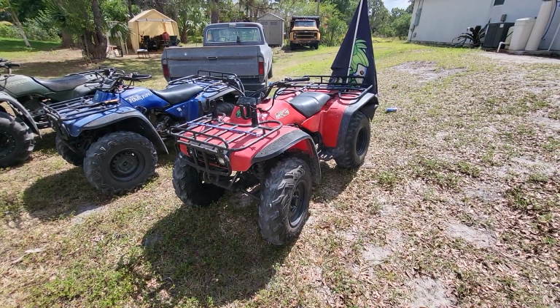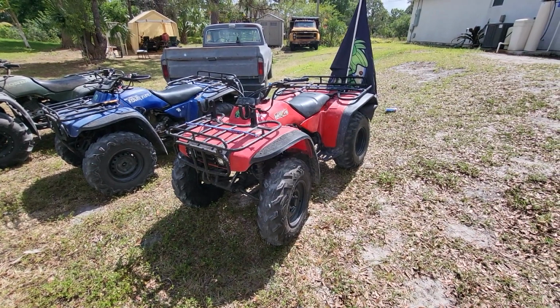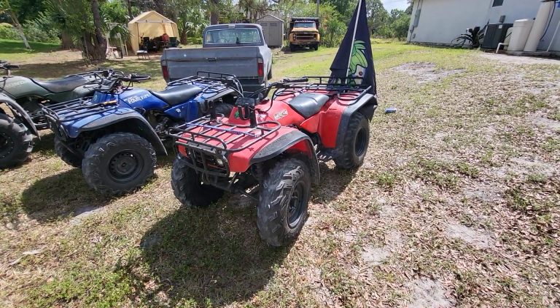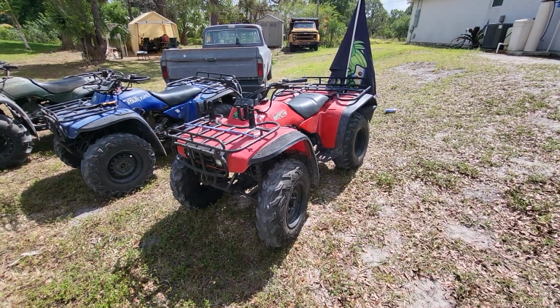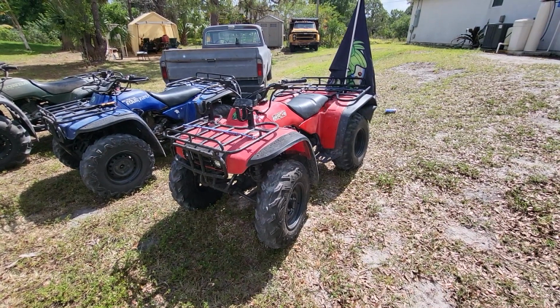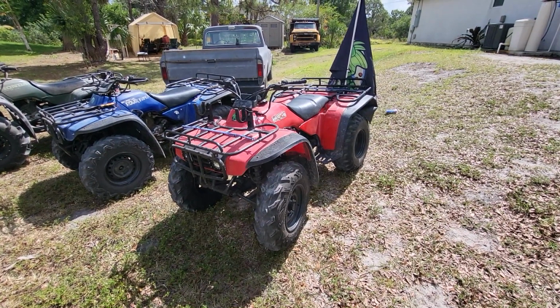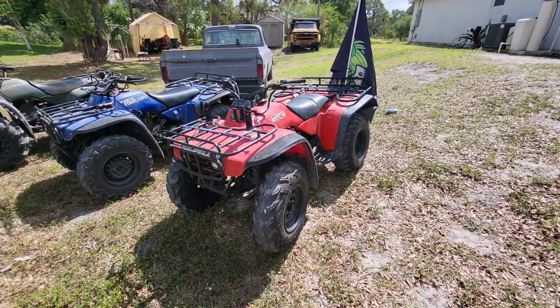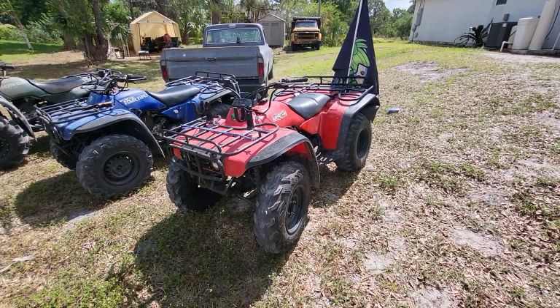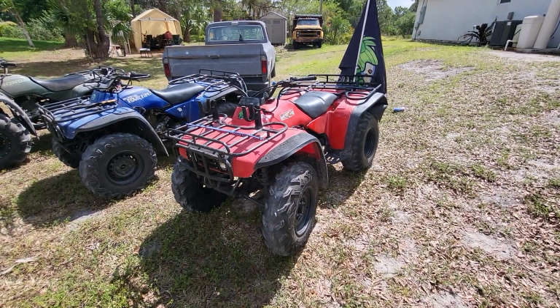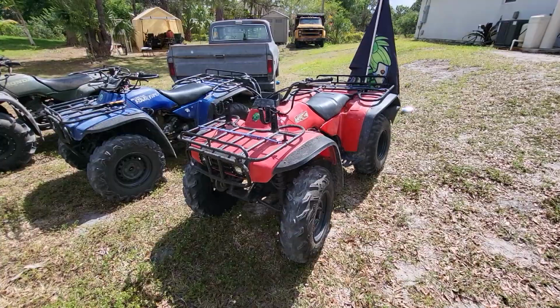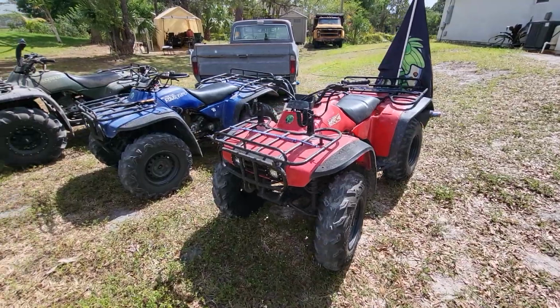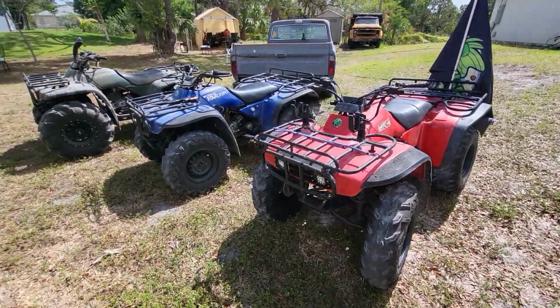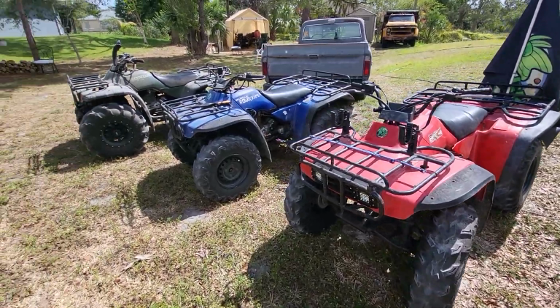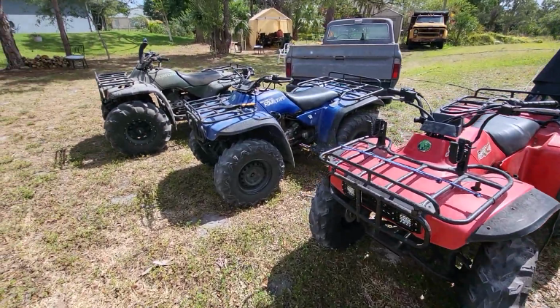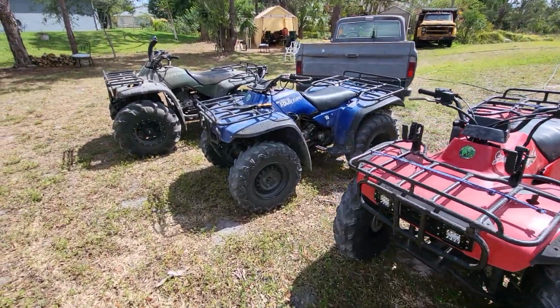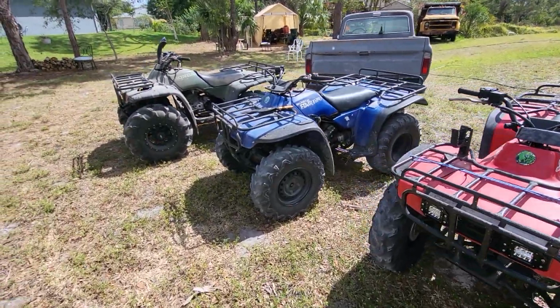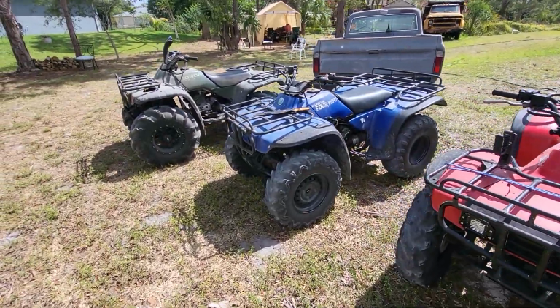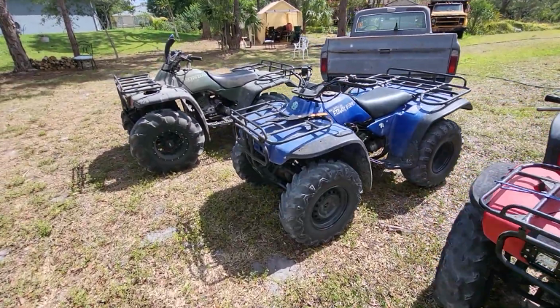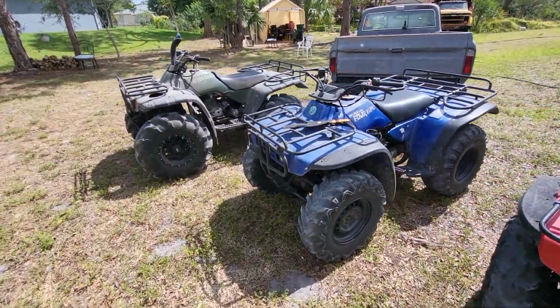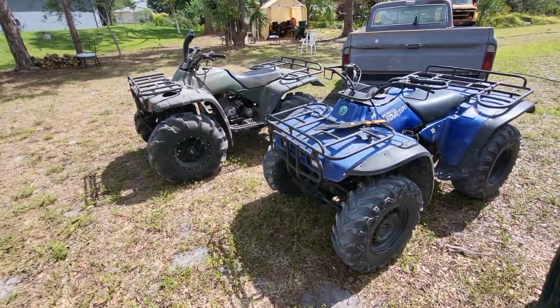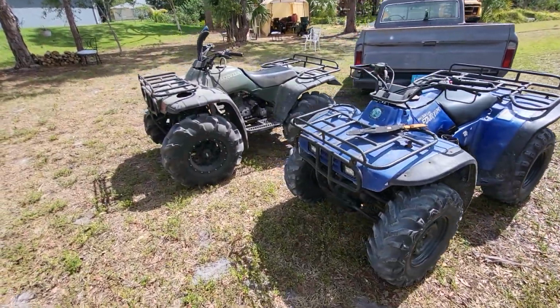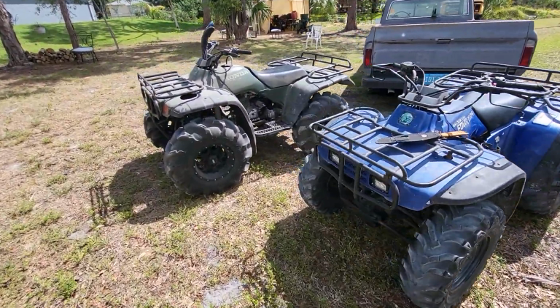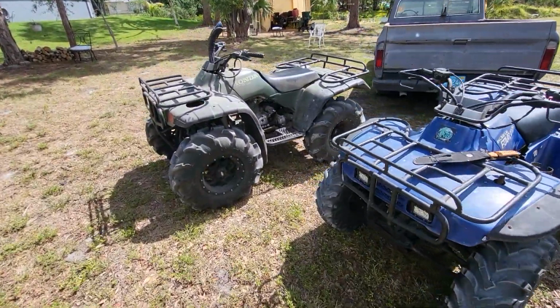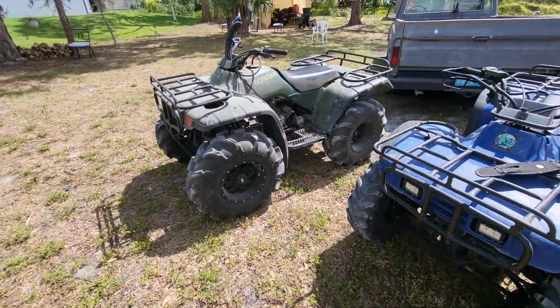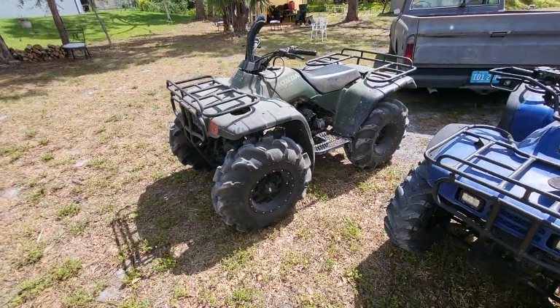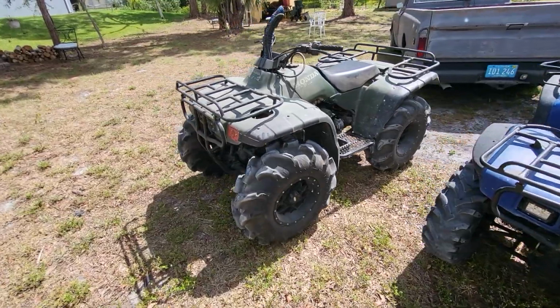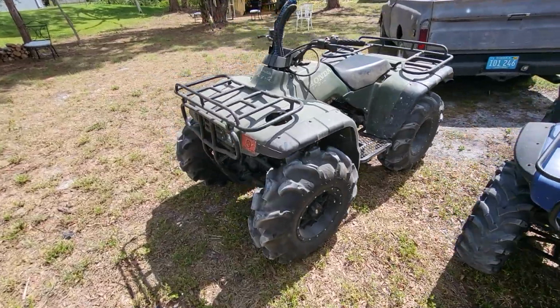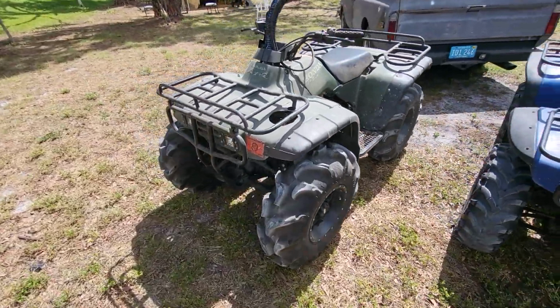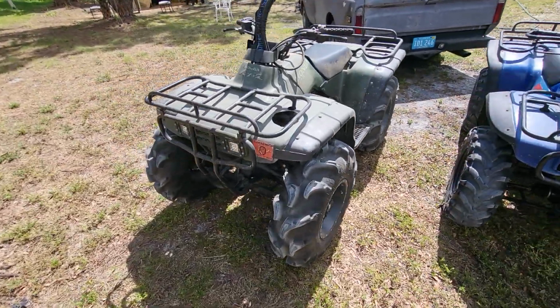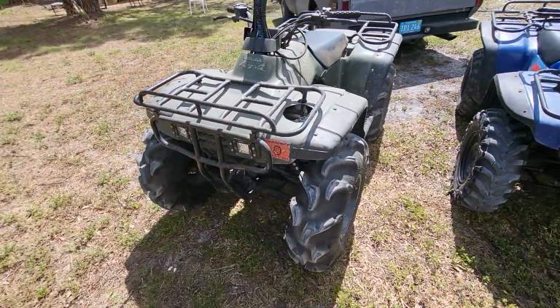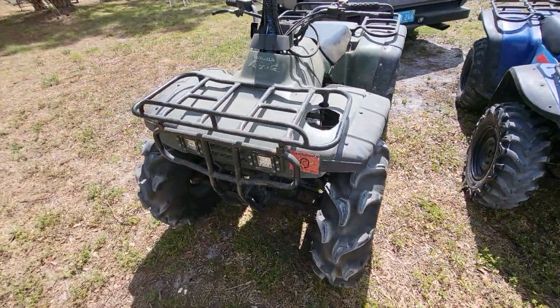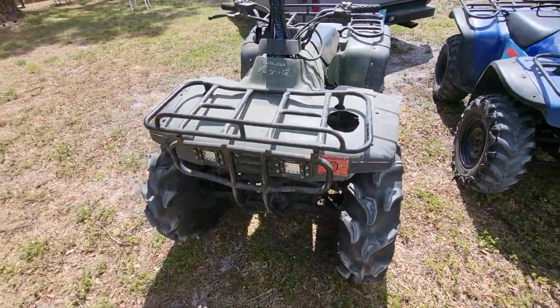Hey guys, welcome back to another short video. I have all three of these Honda Fourtrax, so I just had to put them all together and show you how good they all look. This is obviously the beast right here.